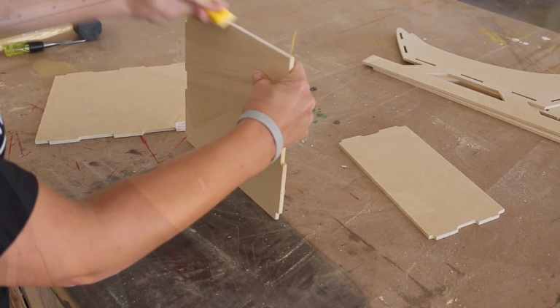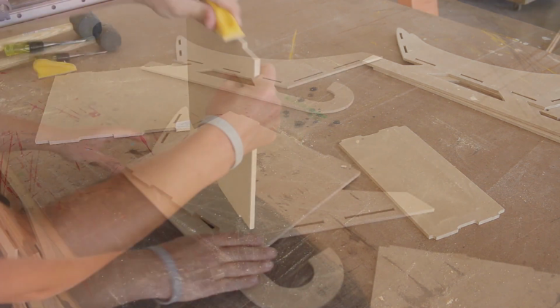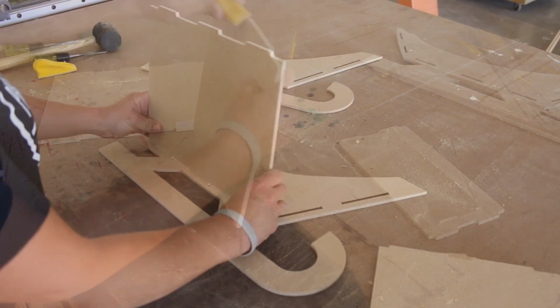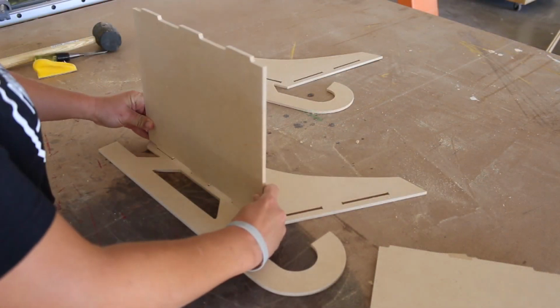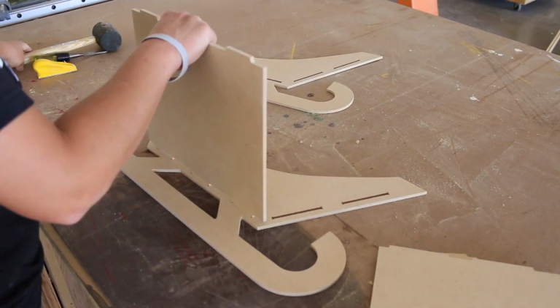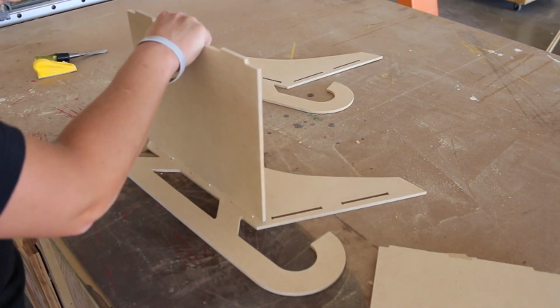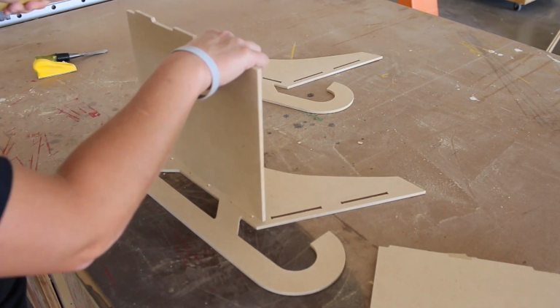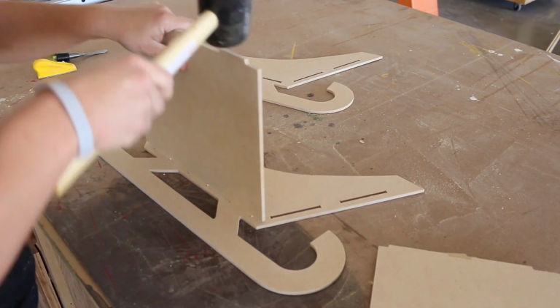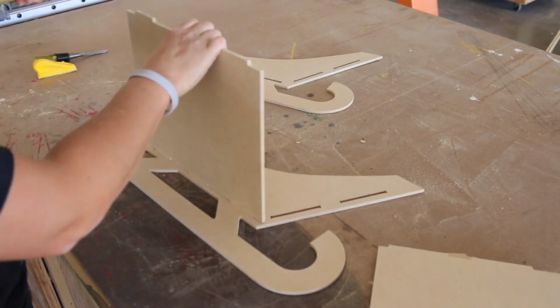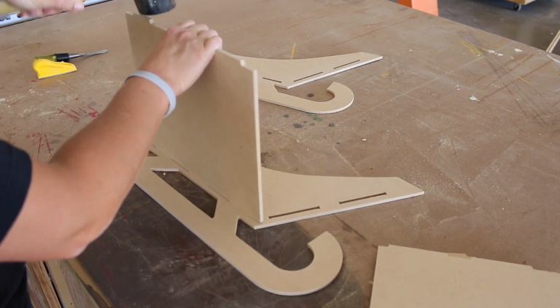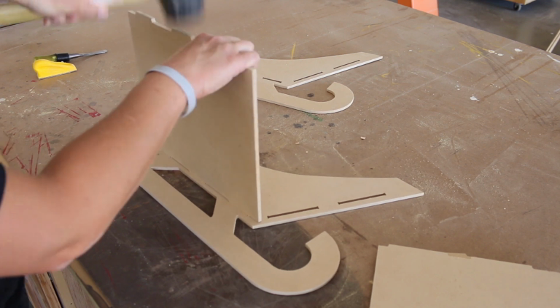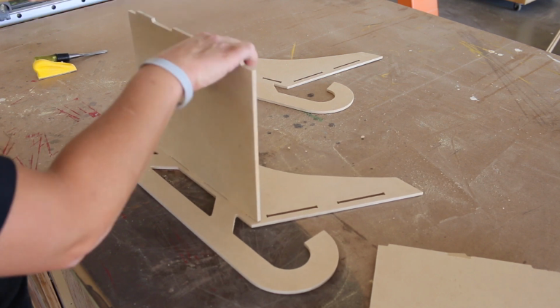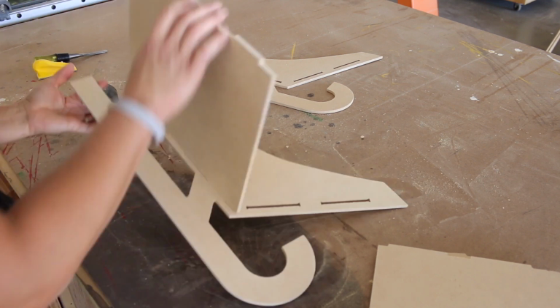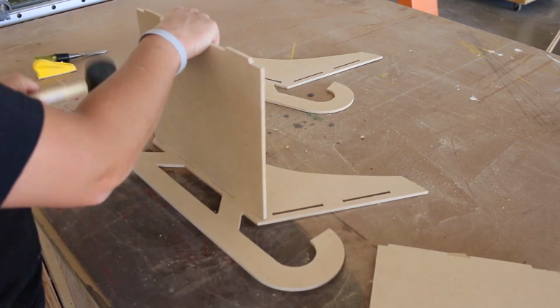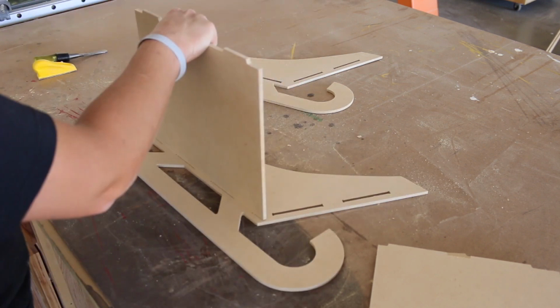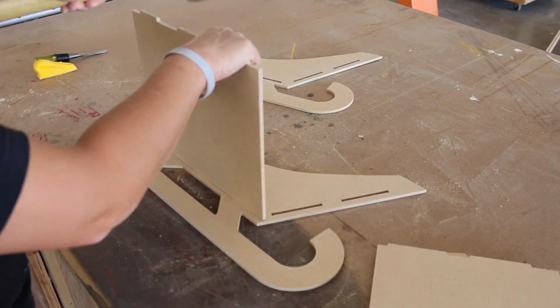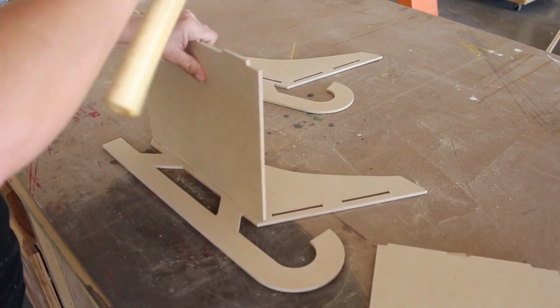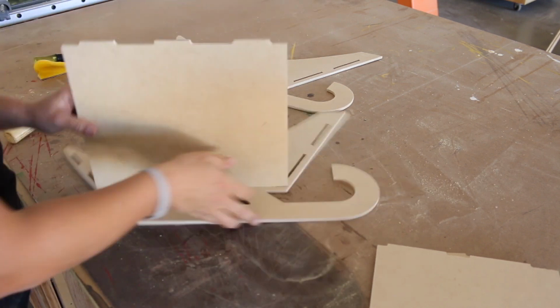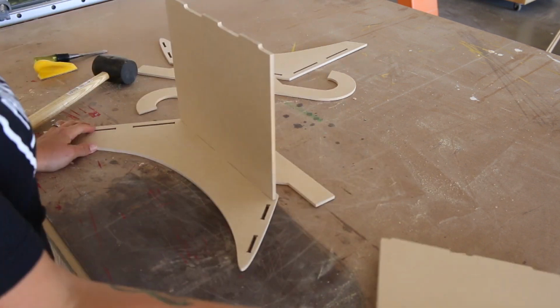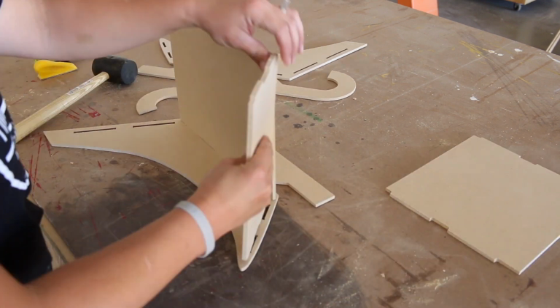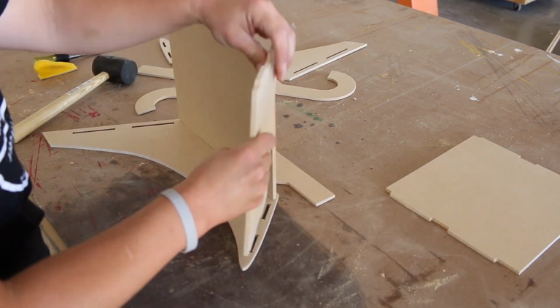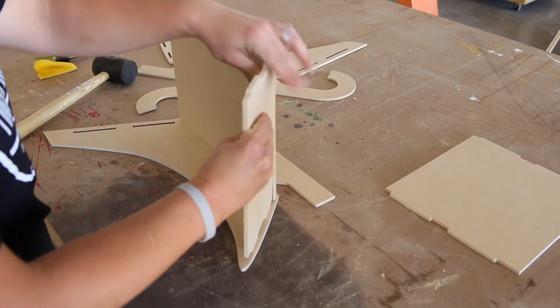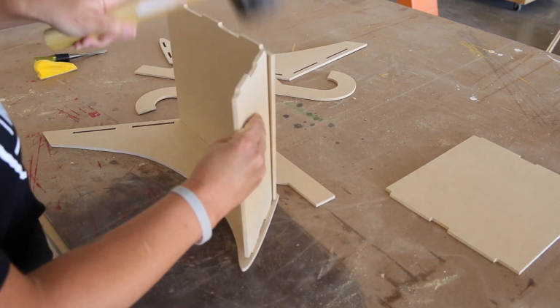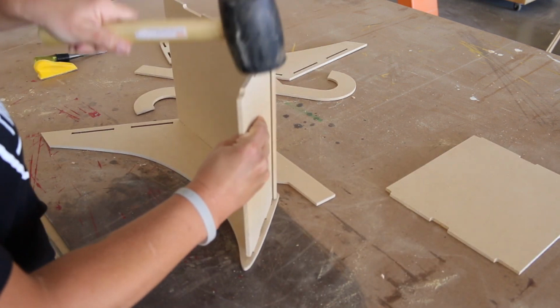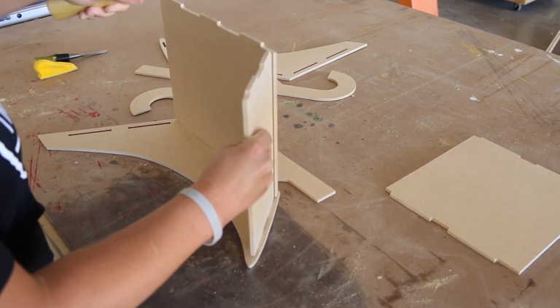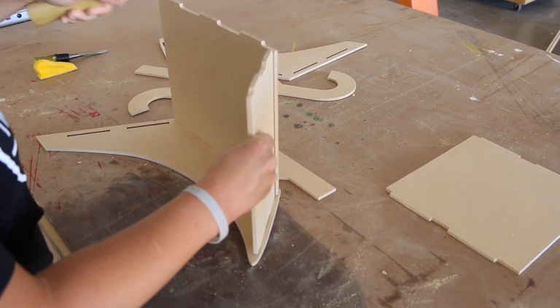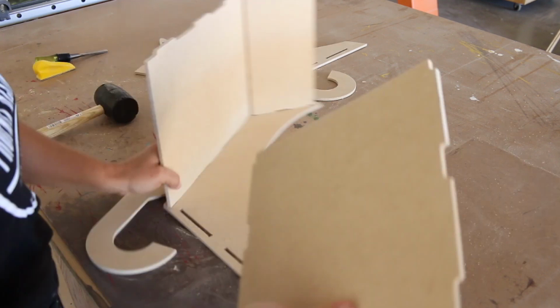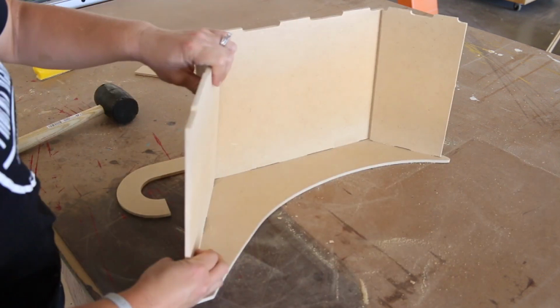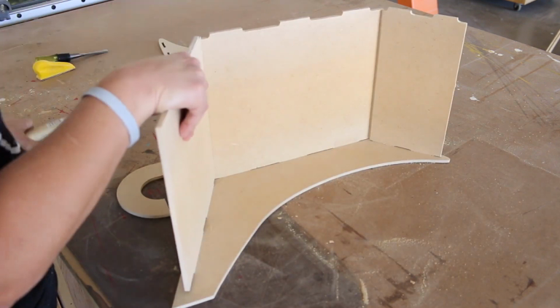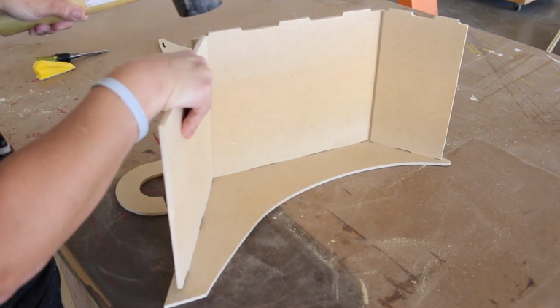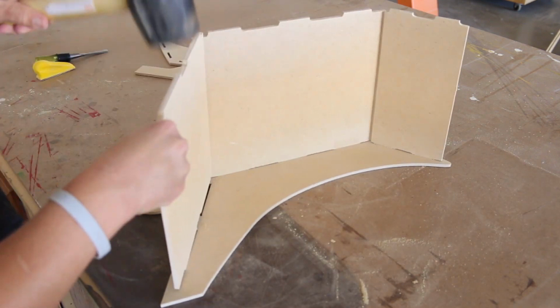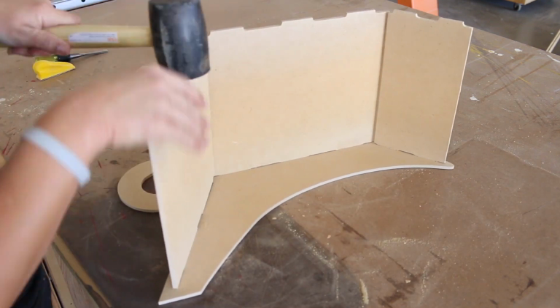To assemble the sleigh, I lined up the pieces with the slots and used a rubber mallet to gently hammer them into place. It's a tight fit, but this prevents the pieces from coming apart.